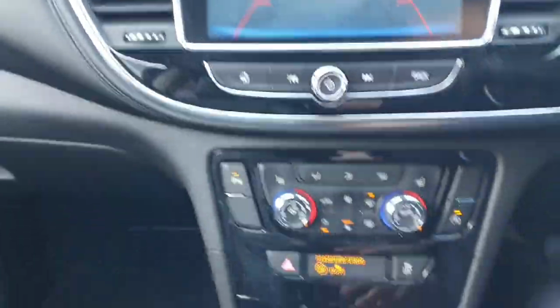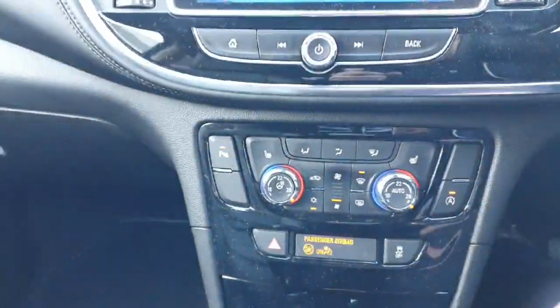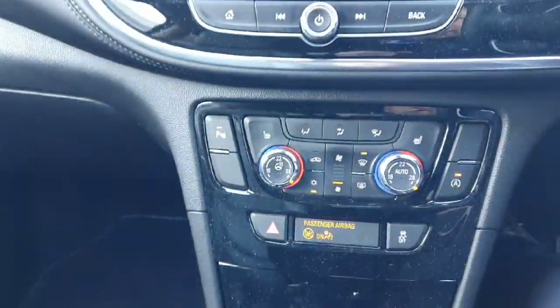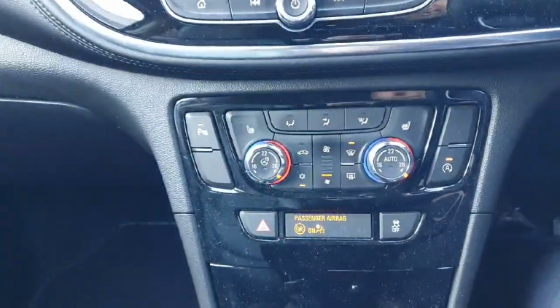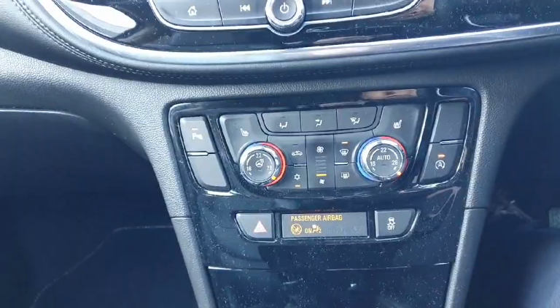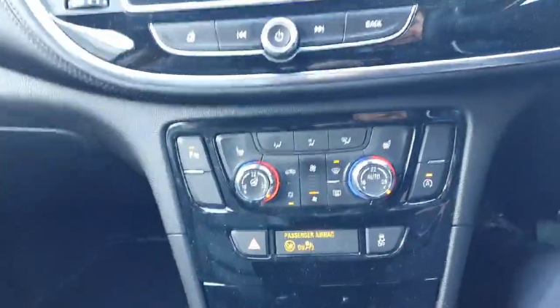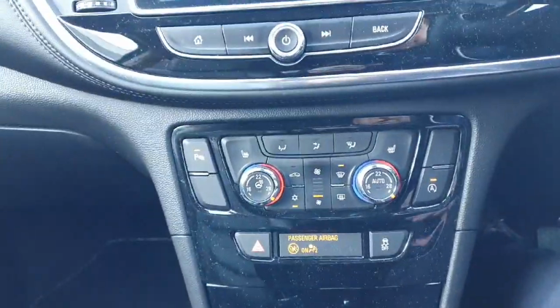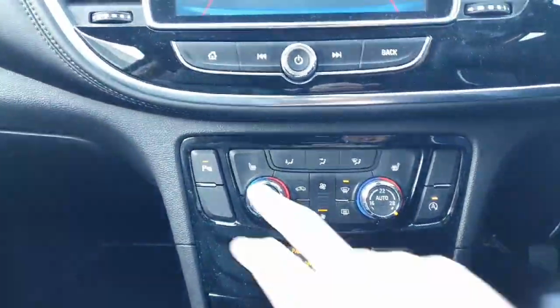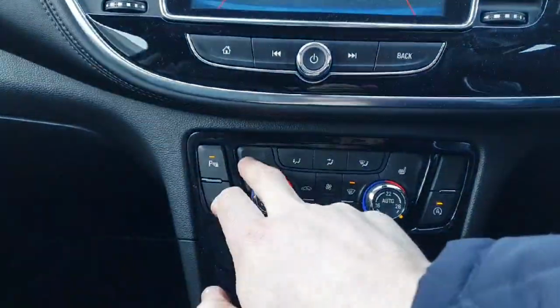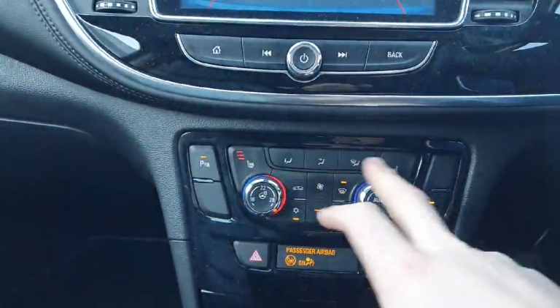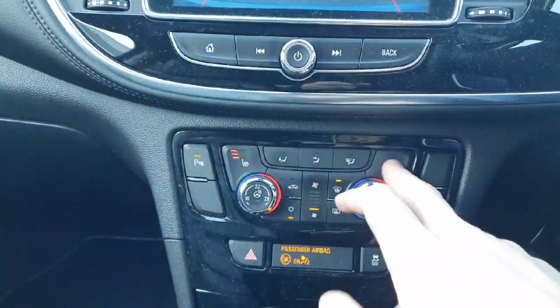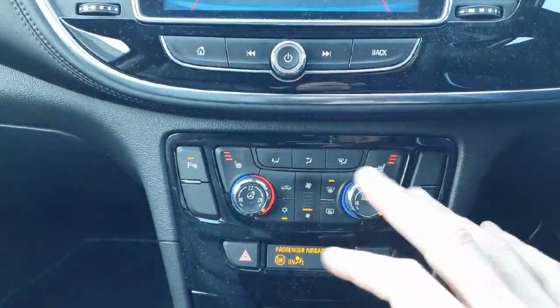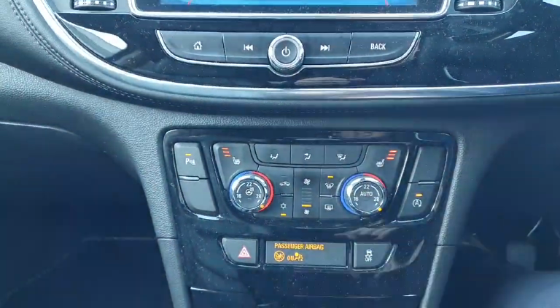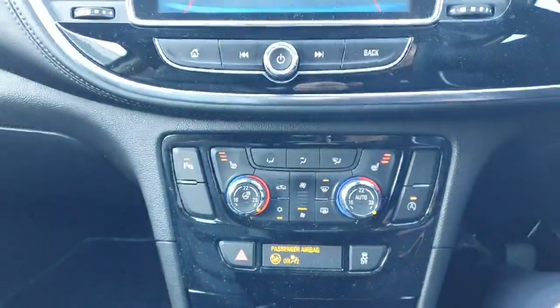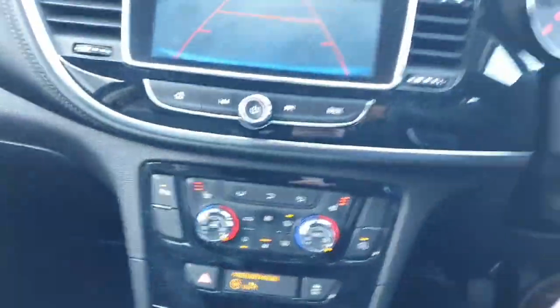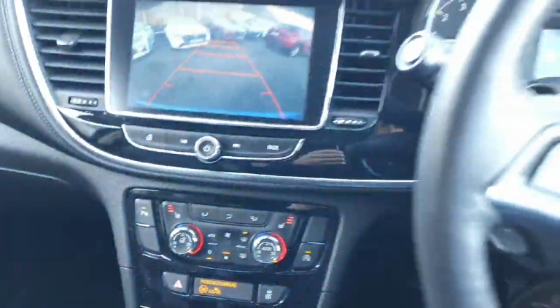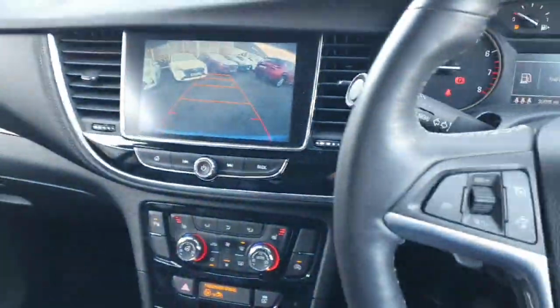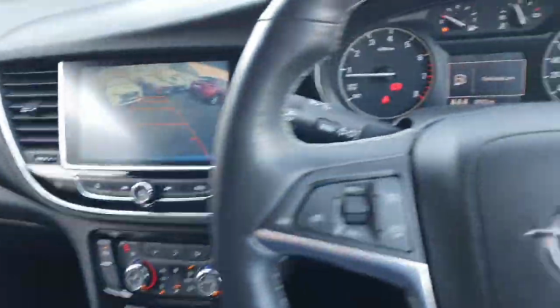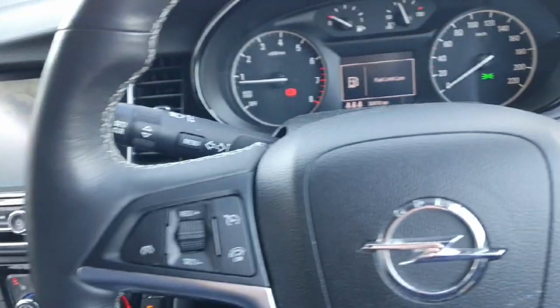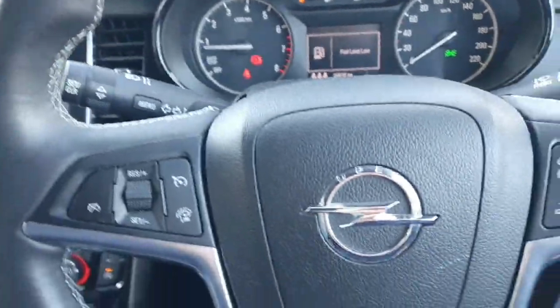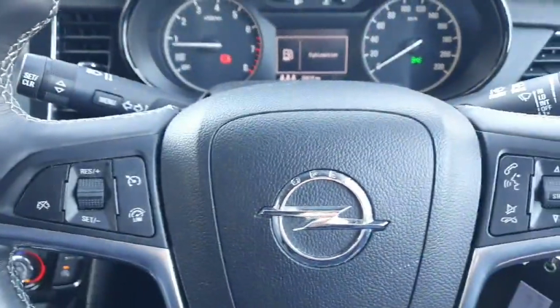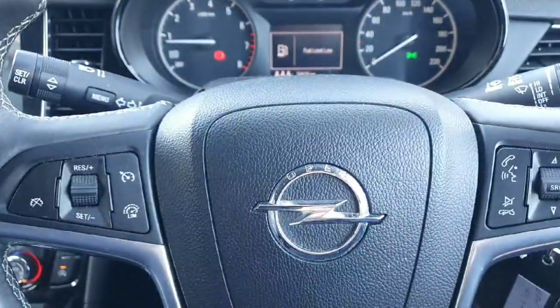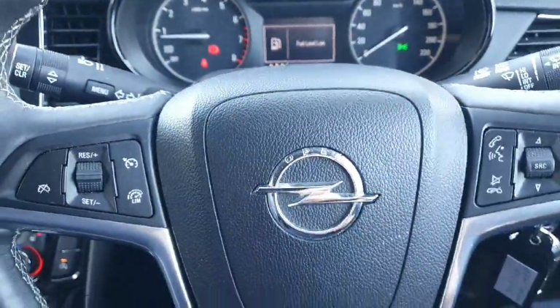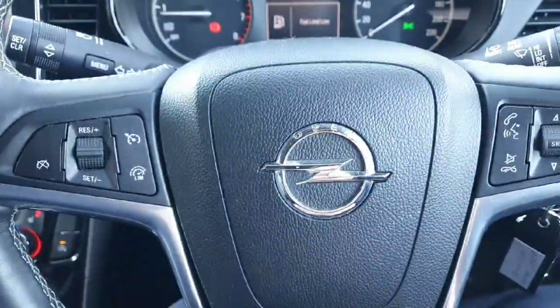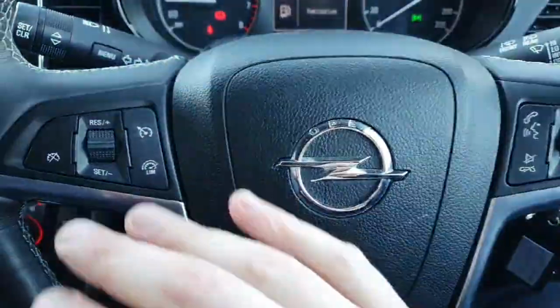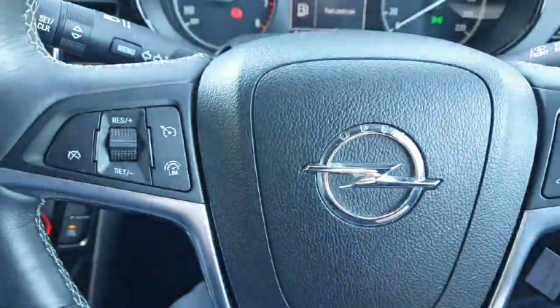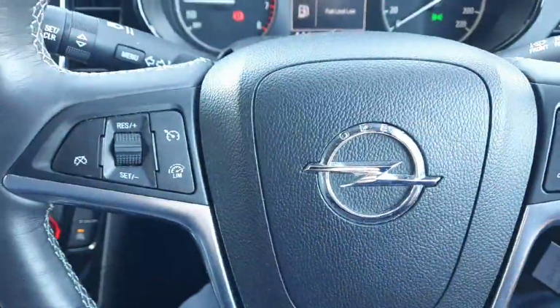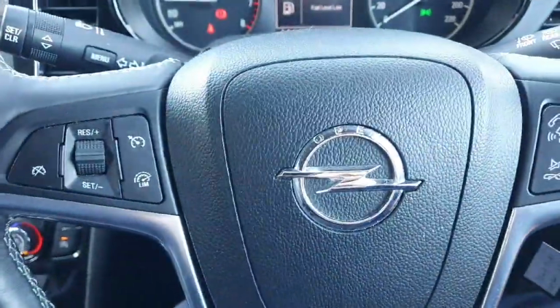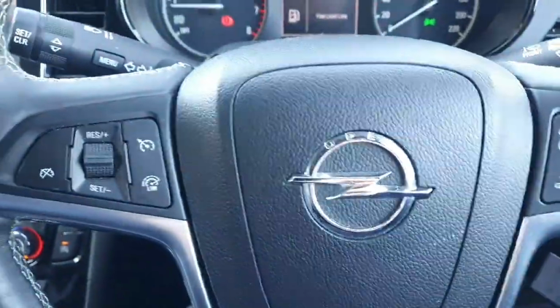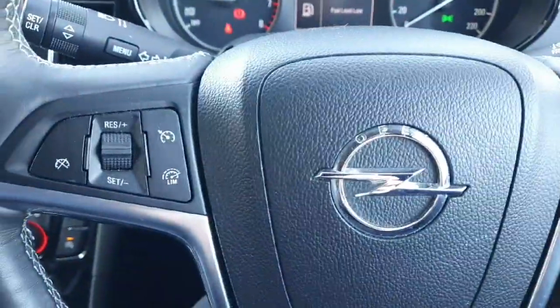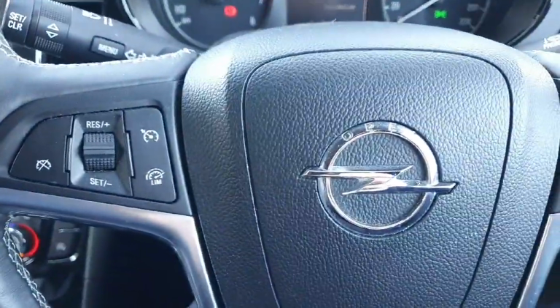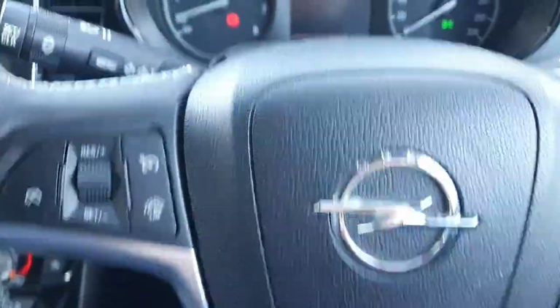Down below you have your climate control with air conditioning, and you get your front heated seats as well. Moving across, there's a lovely multi-function steering wheel with your cruise control, speed limiter, and all your telephone and radio controls.